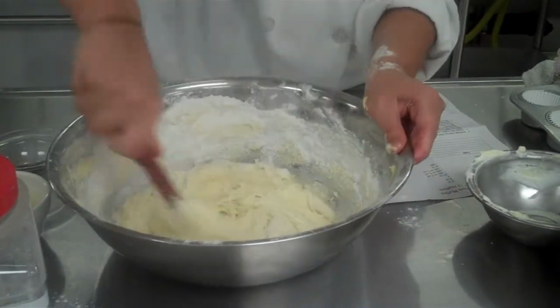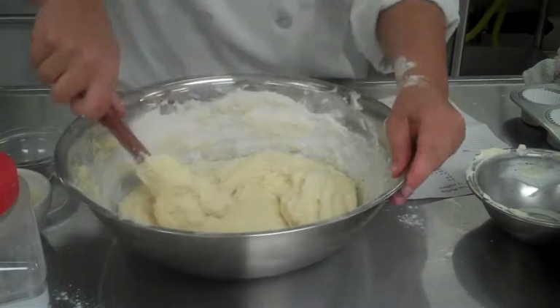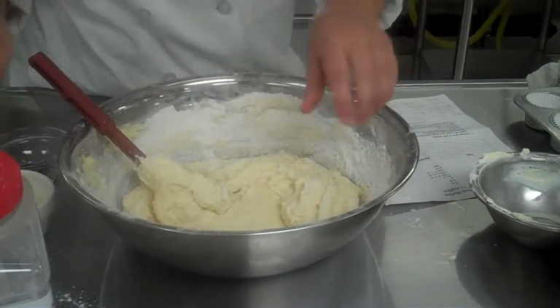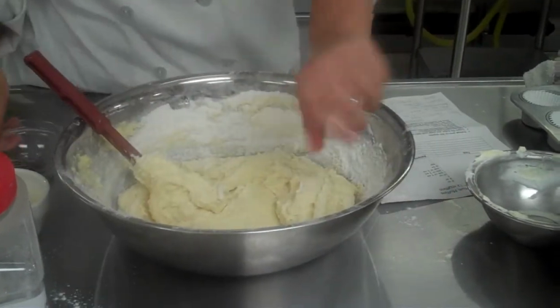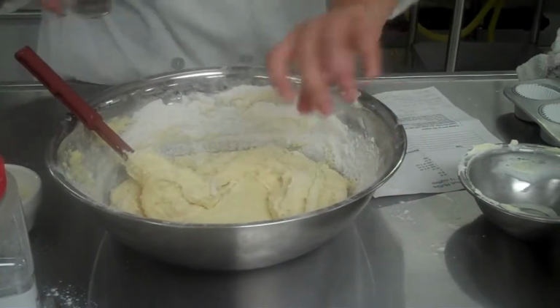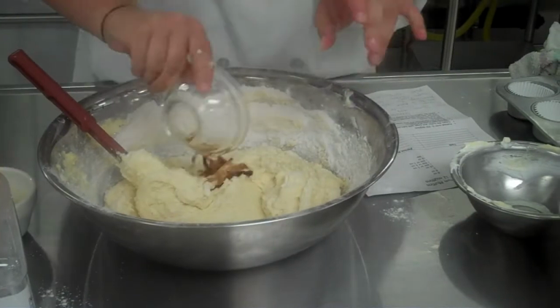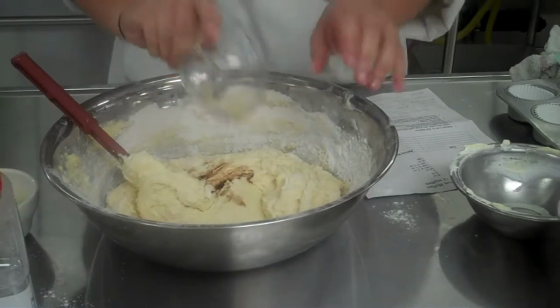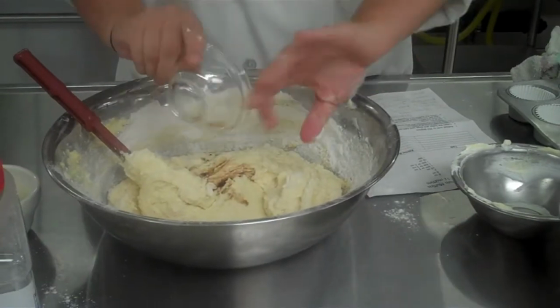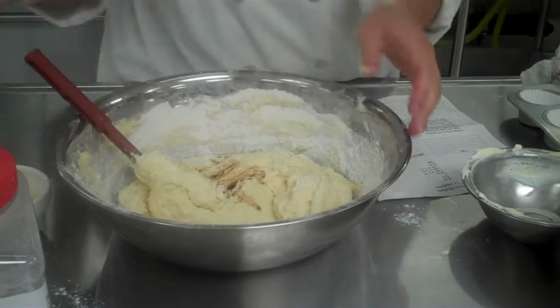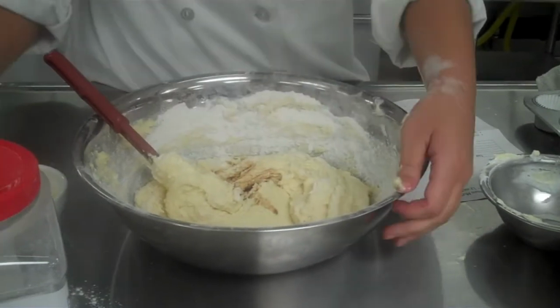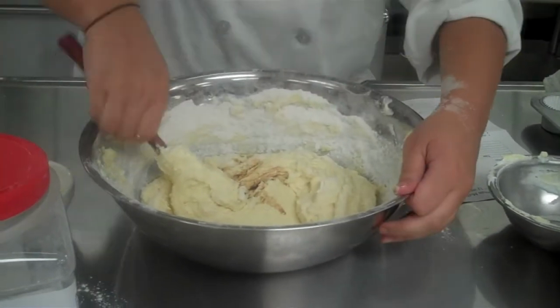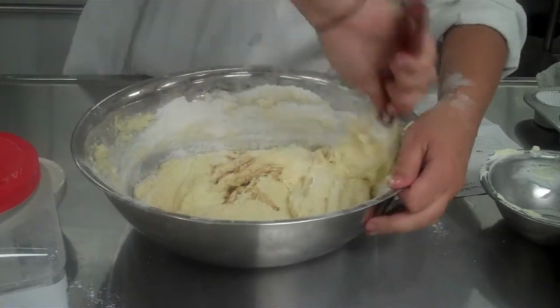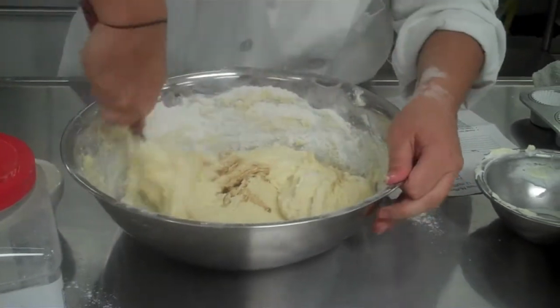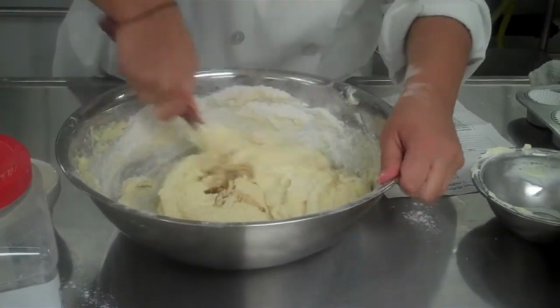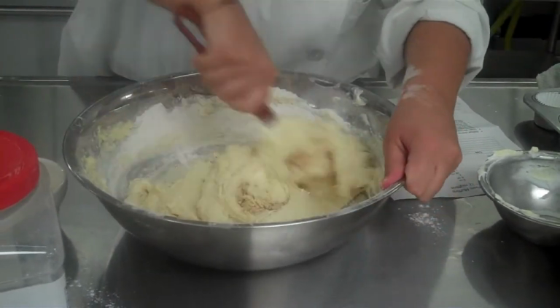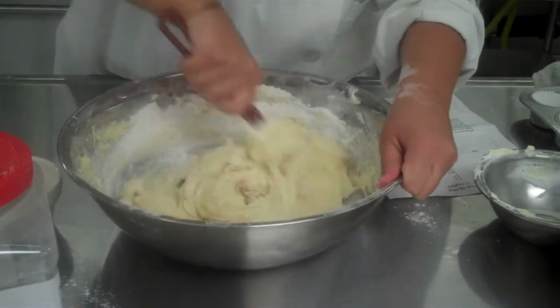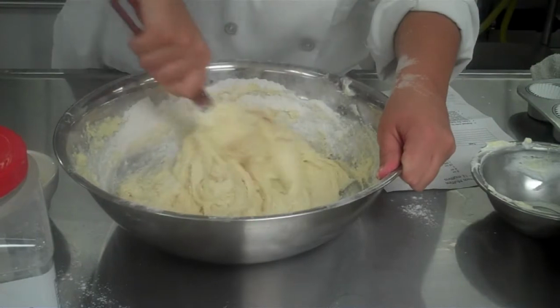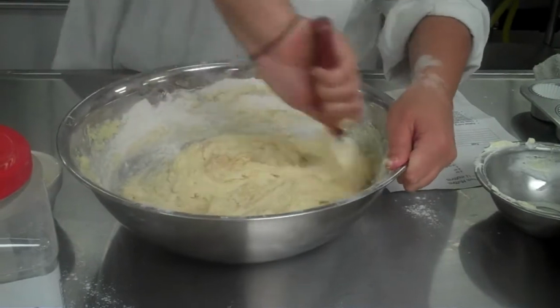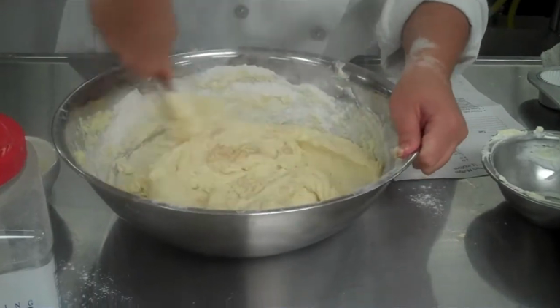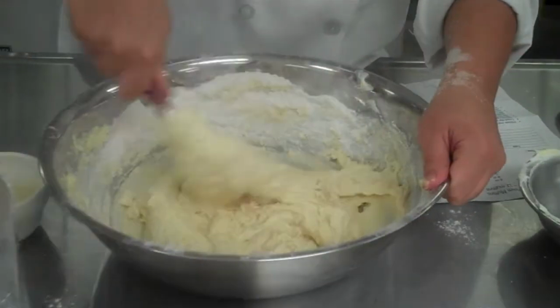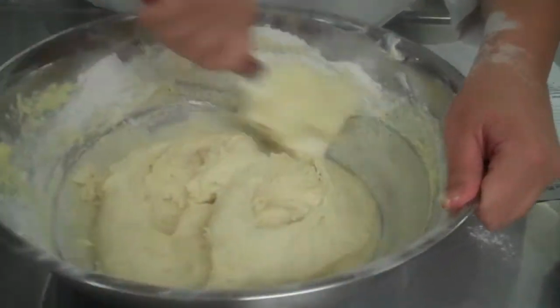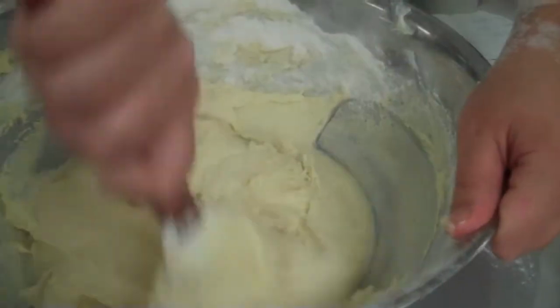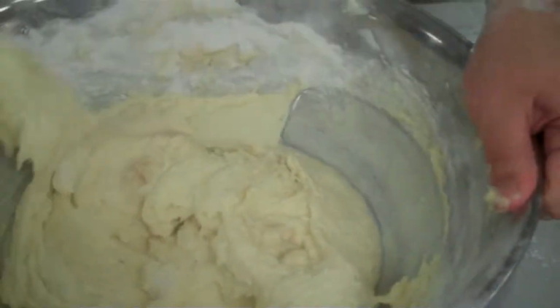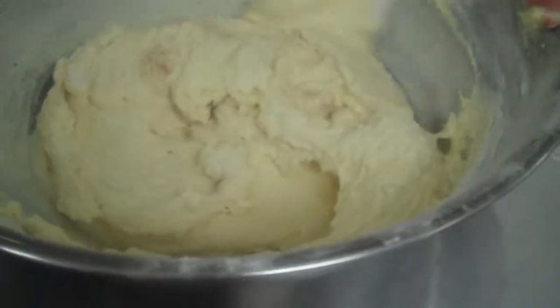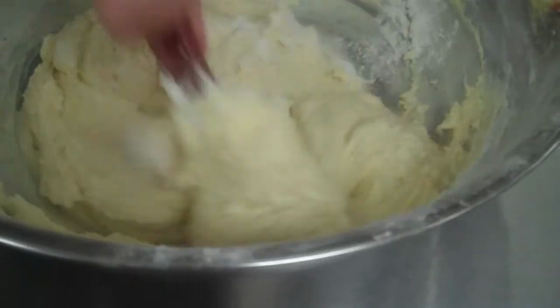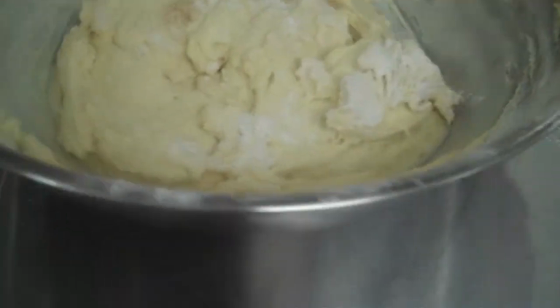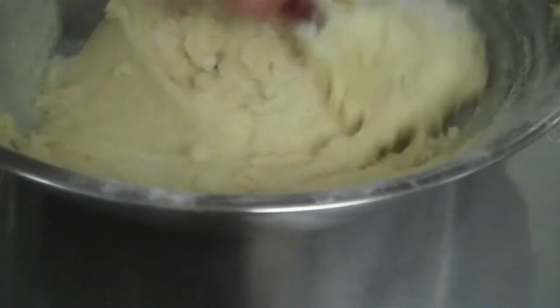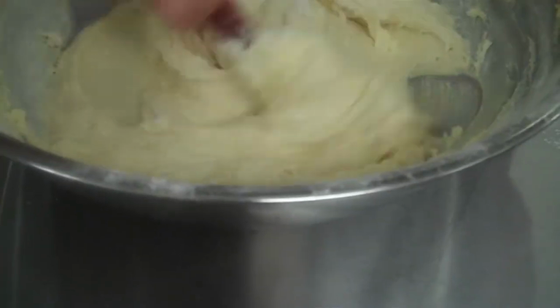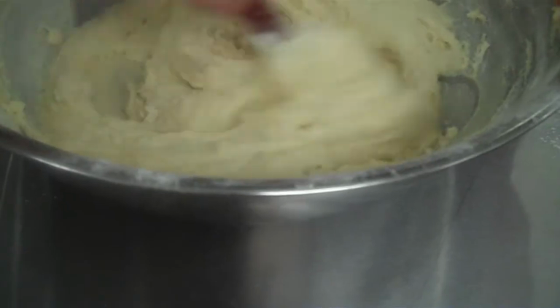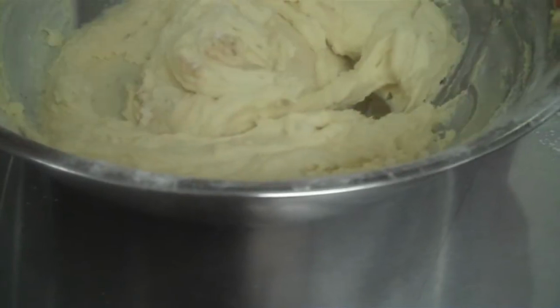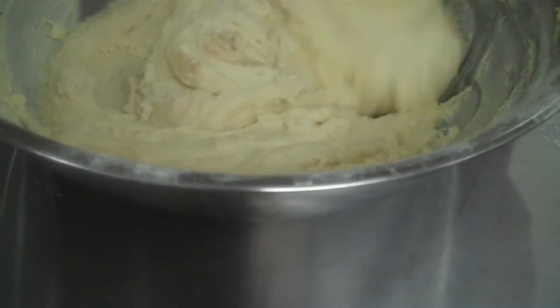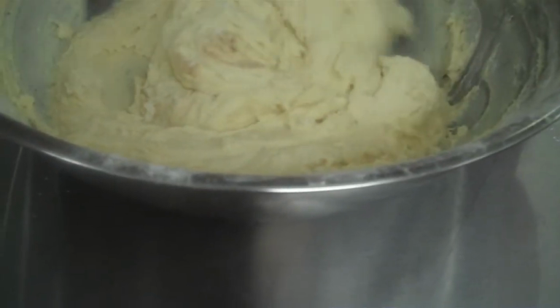Our last ingredient is vanilla, which is just going to add flavor. It's our extract — I've added one teaspoon. I've already pre-measured that, which is why I just added it in. It was measured accurately.